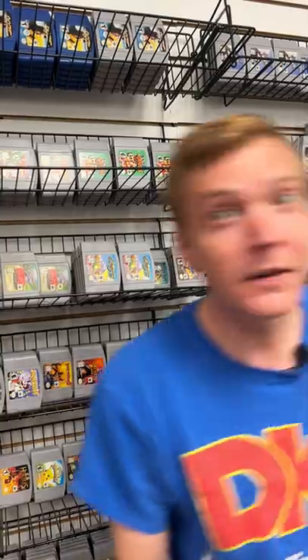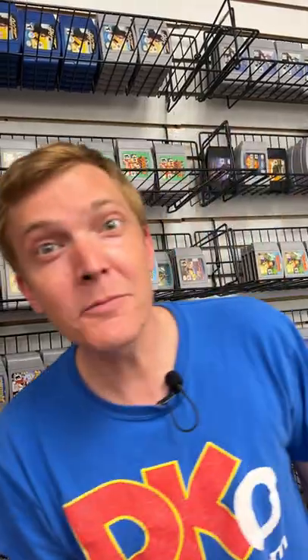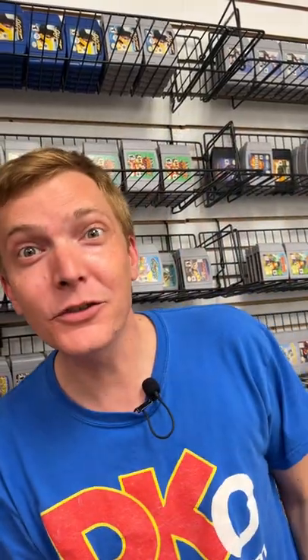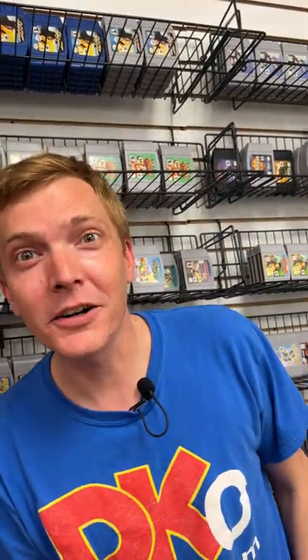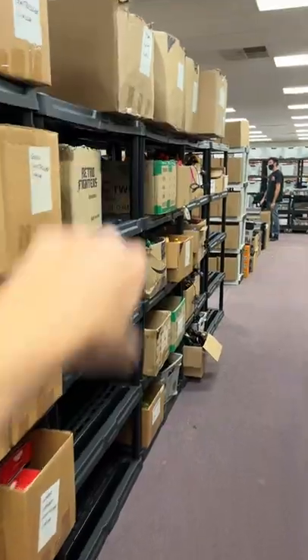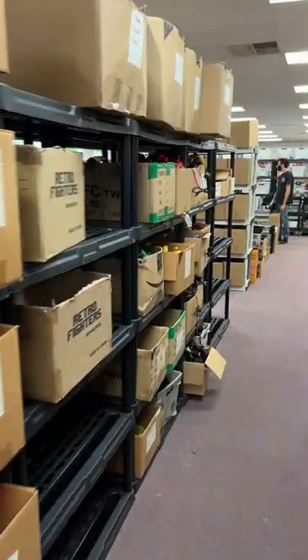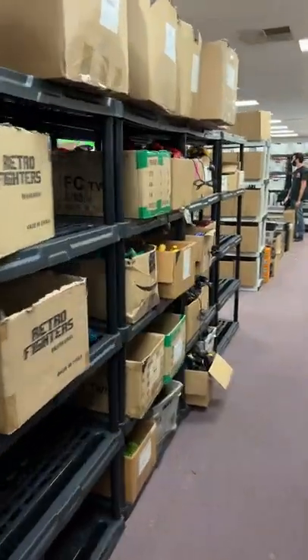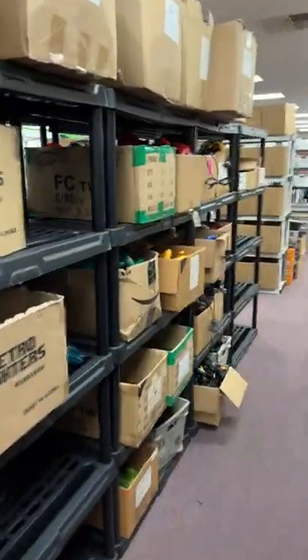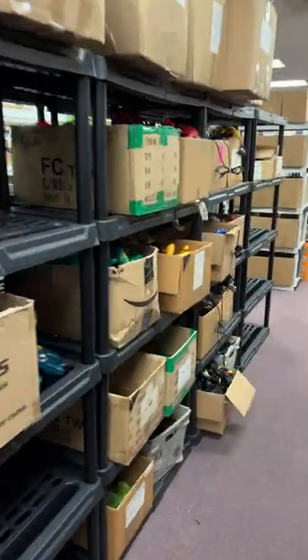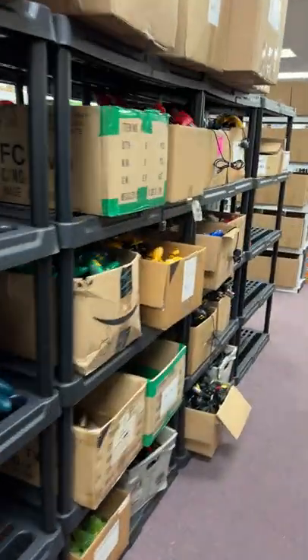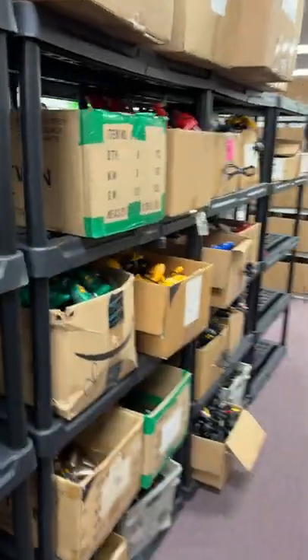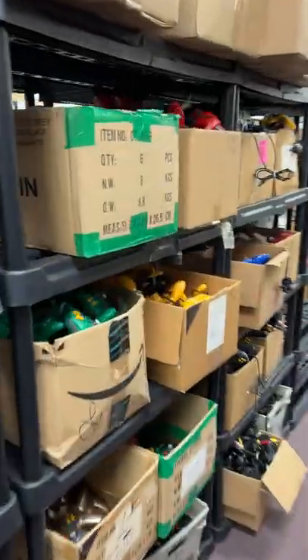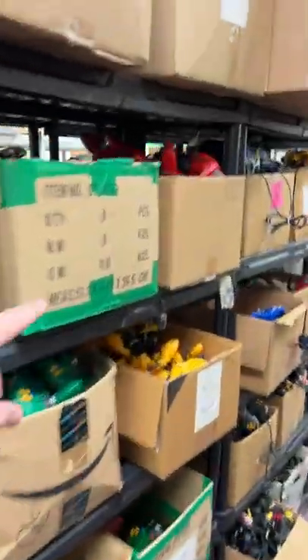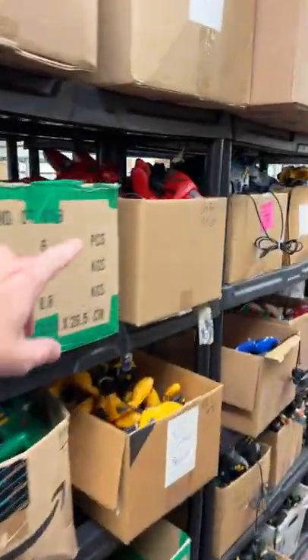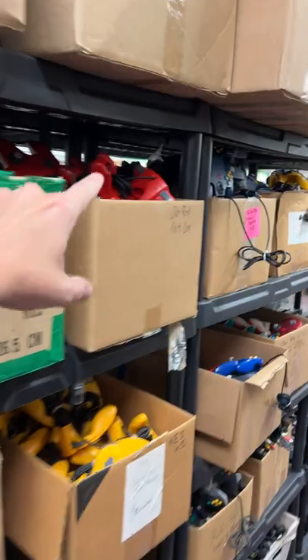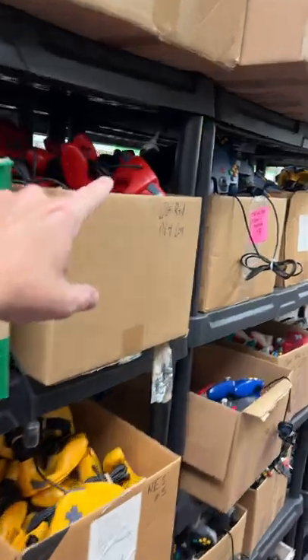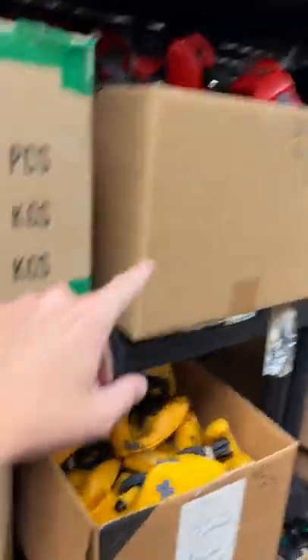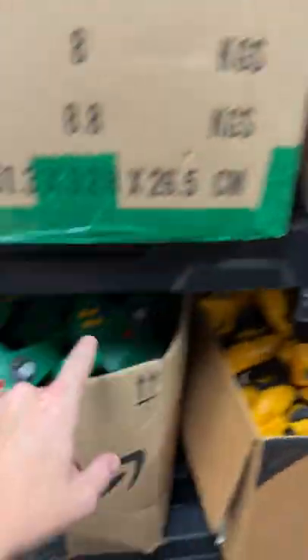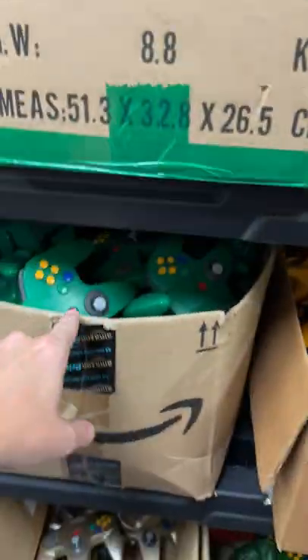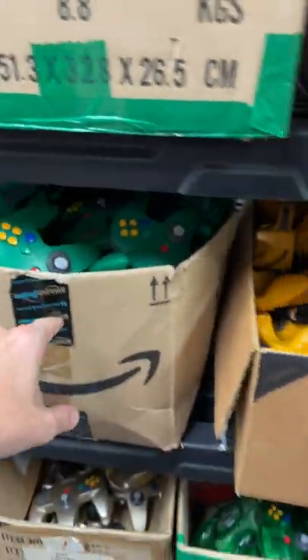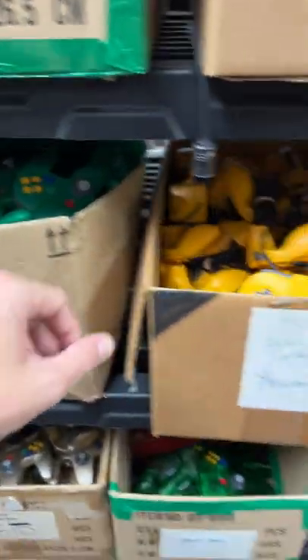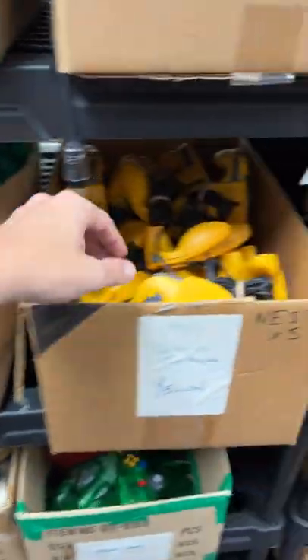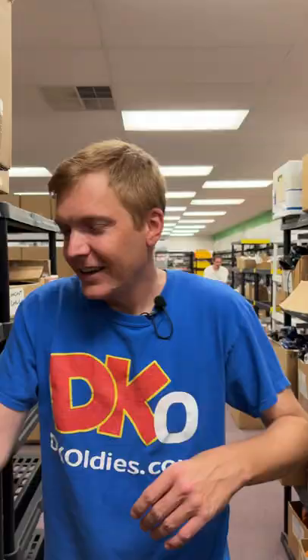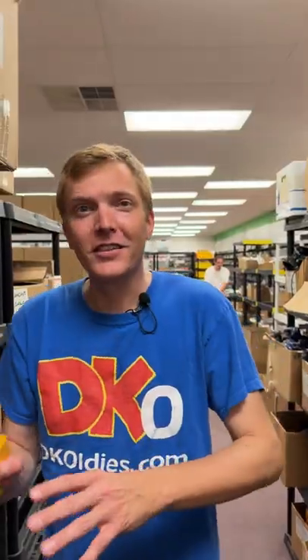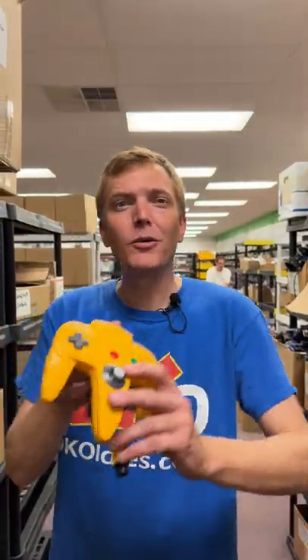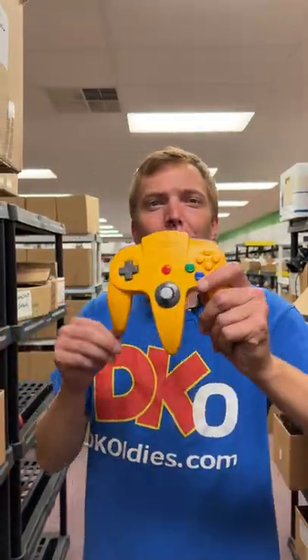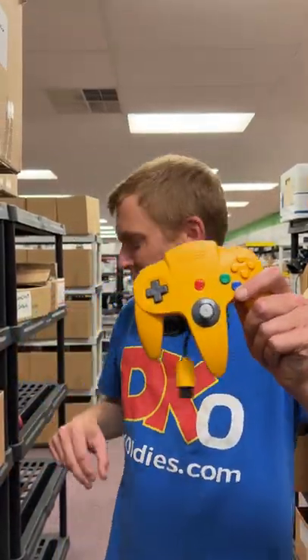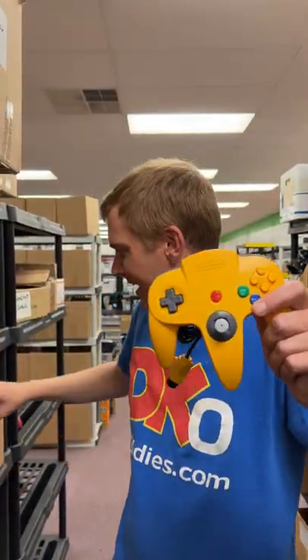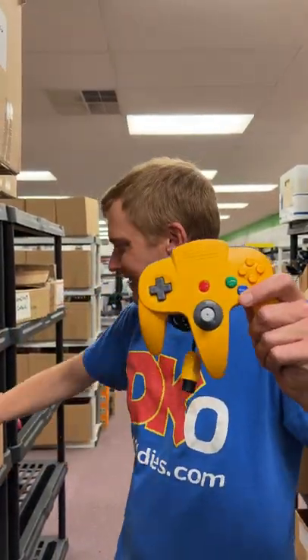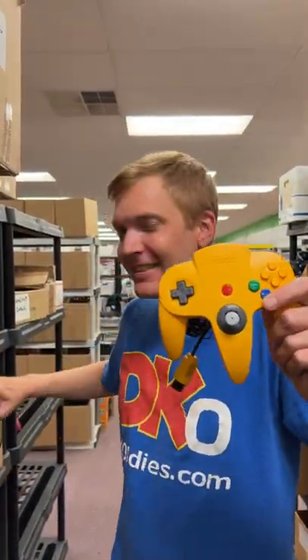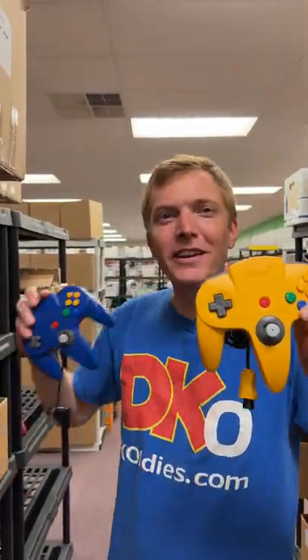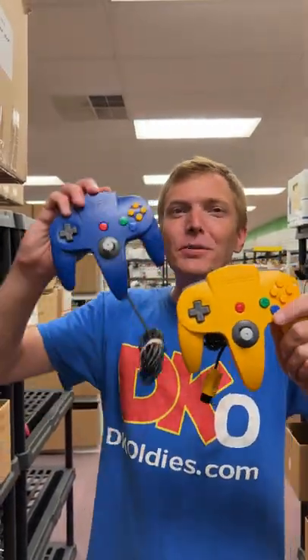Nathan placed an order. All right, let's grab your controllers. N64 stuff is right down here. We've got red, green, and here's the yellow one you went with, and you got this one here in blue.